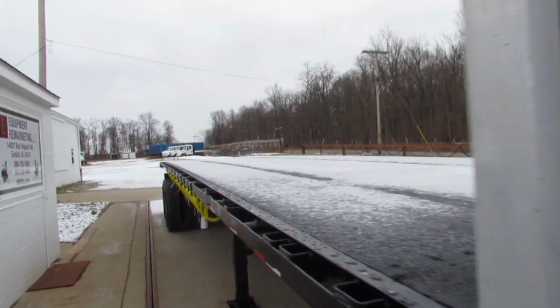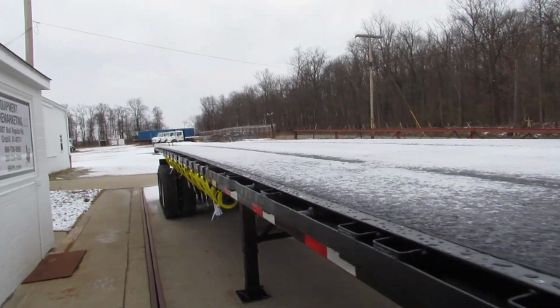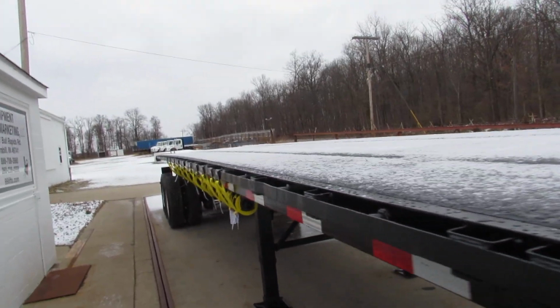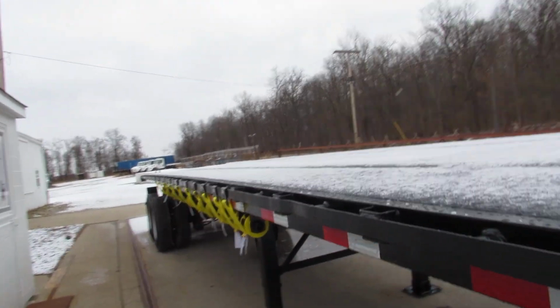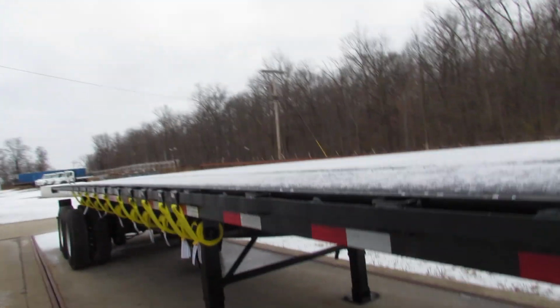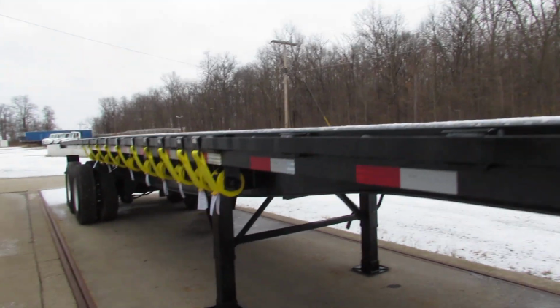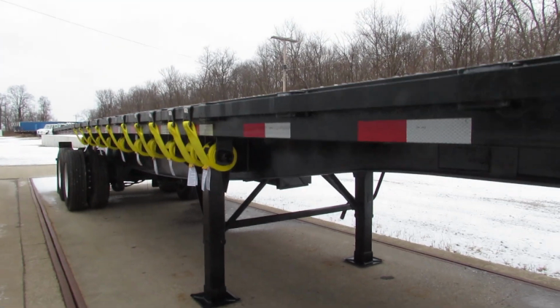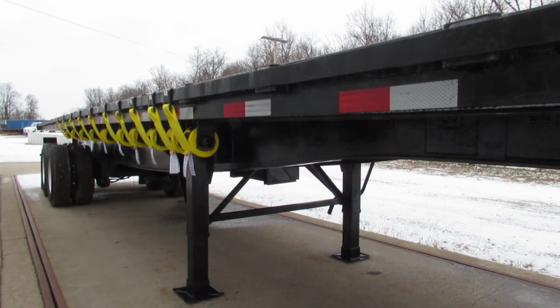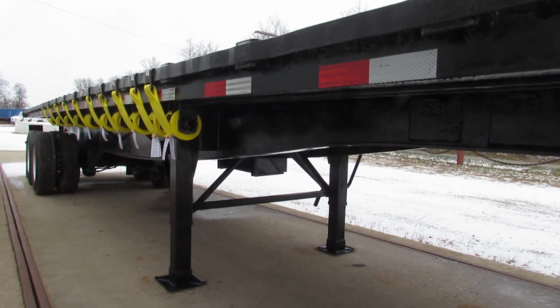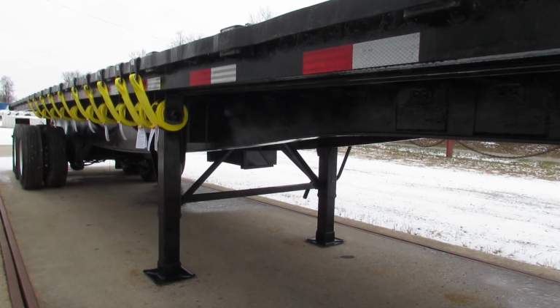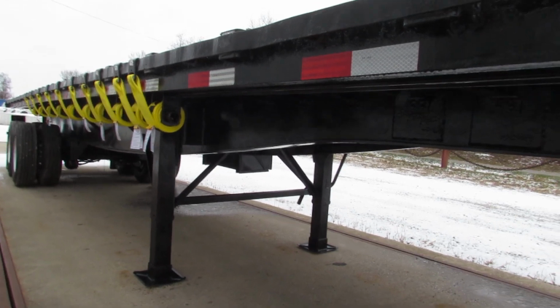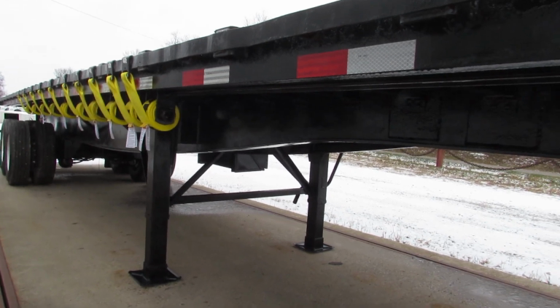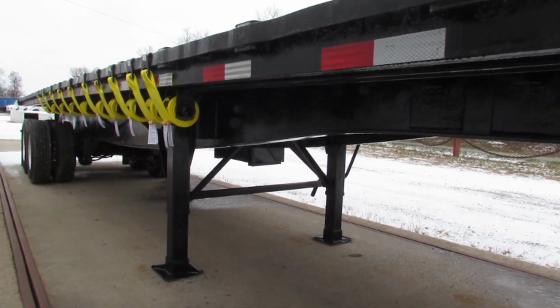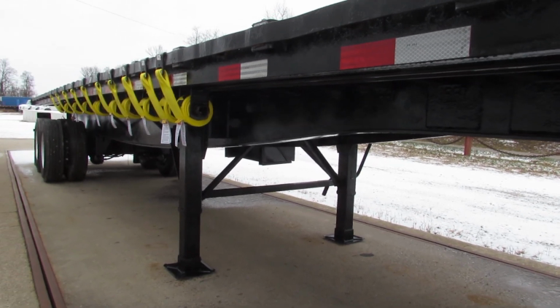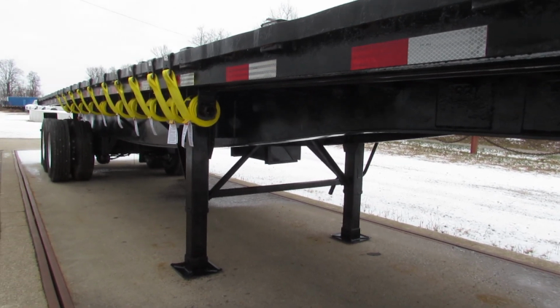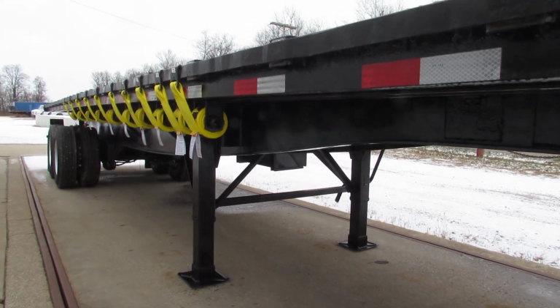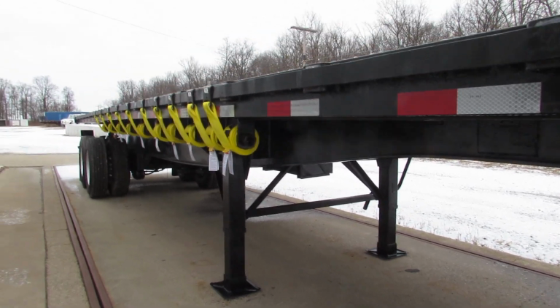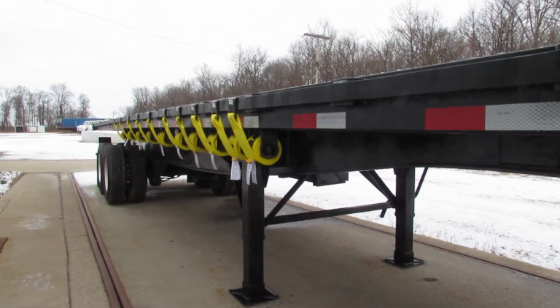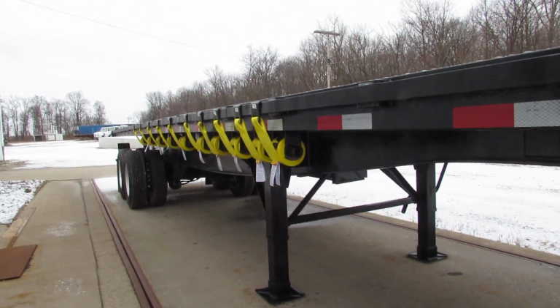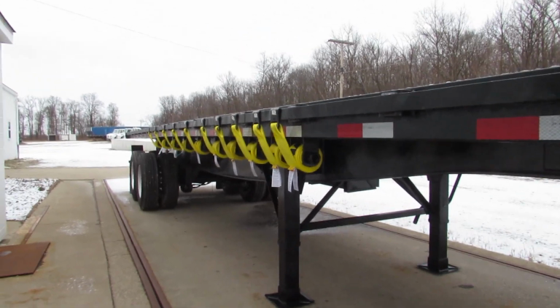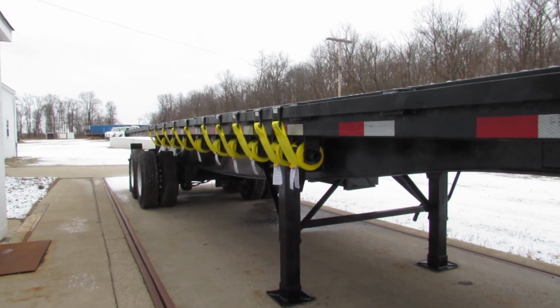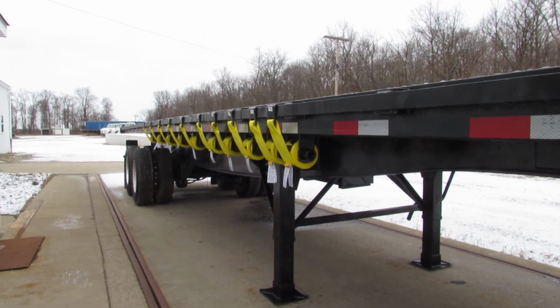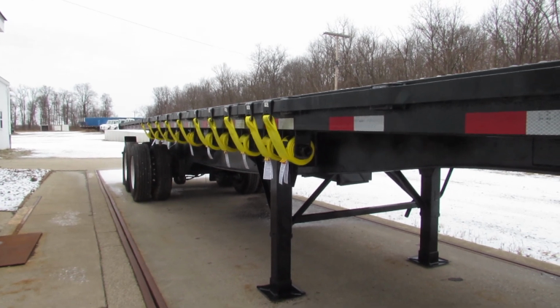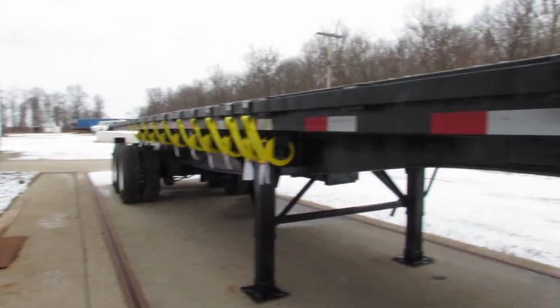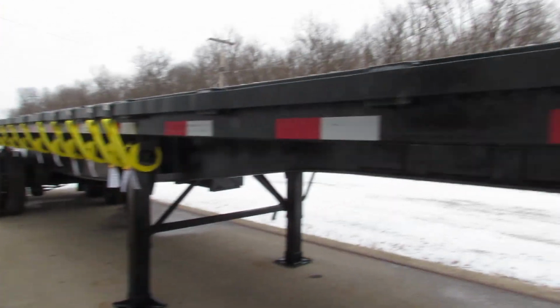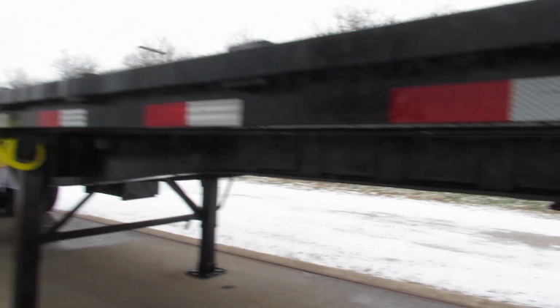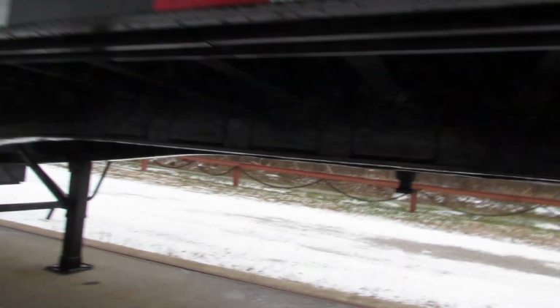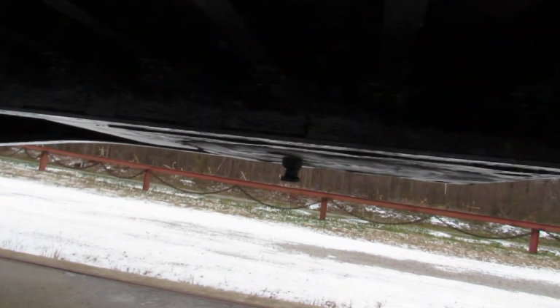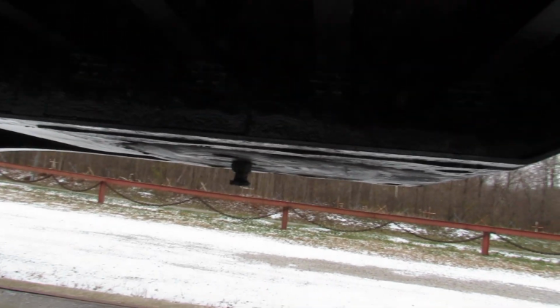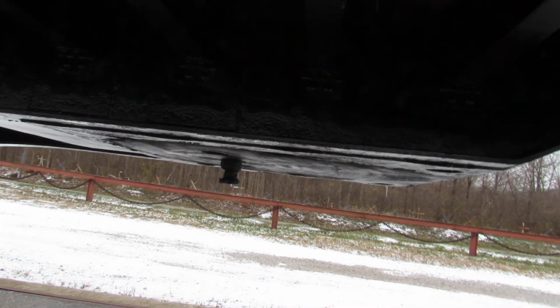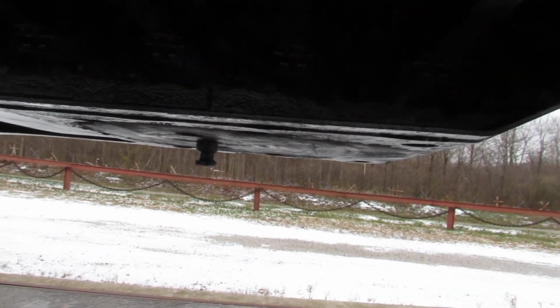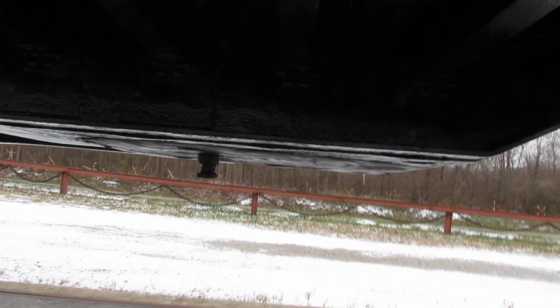Folks, this unit has been turbo blasted, primed and repainted. As you can see, the underside is in beautiful condition. This unit has all new brand new straps on it, refurbed ratchets, and a beautiful kingpin plate underneath.